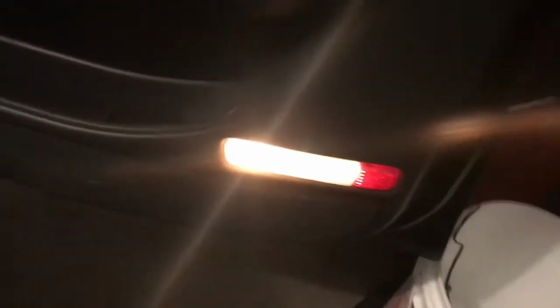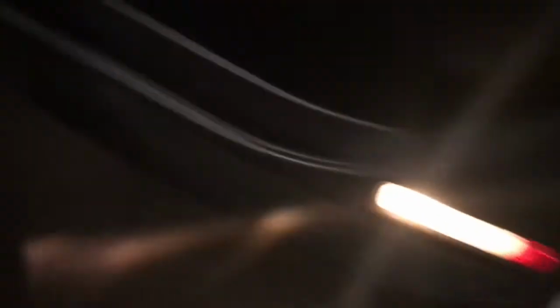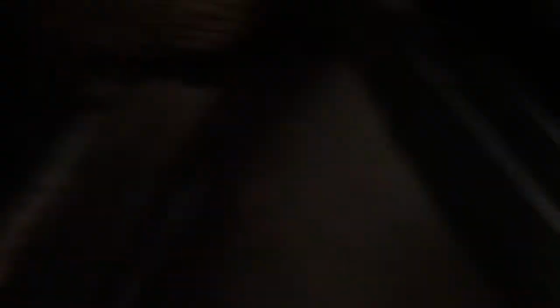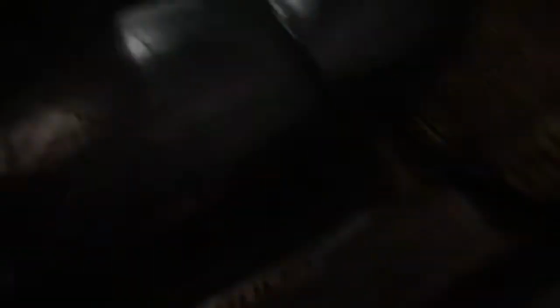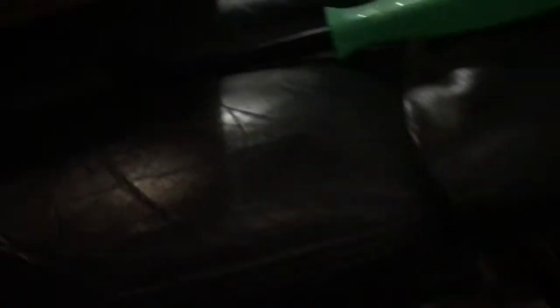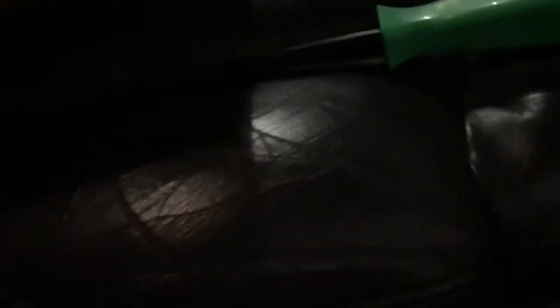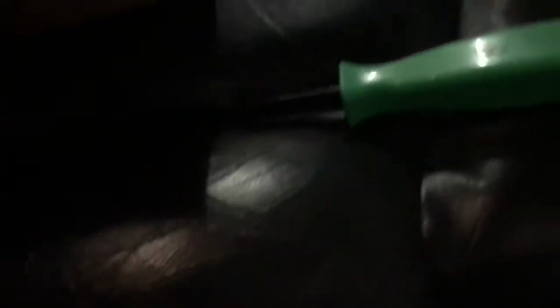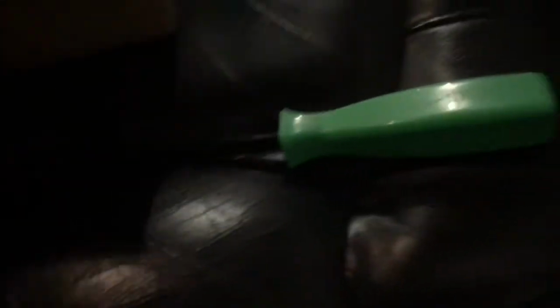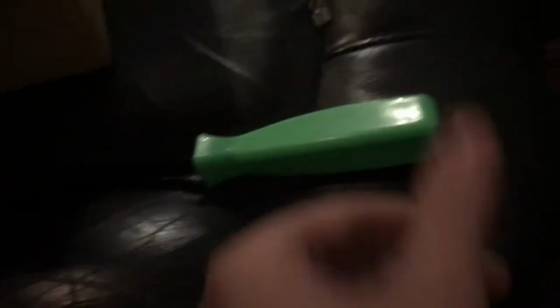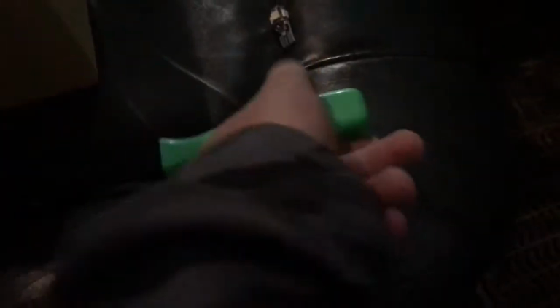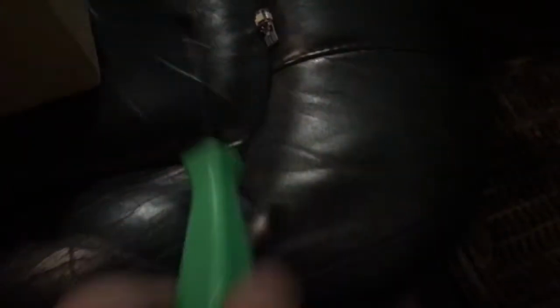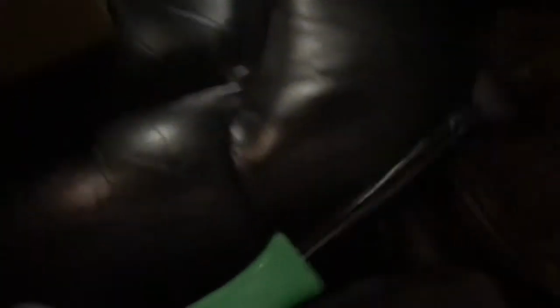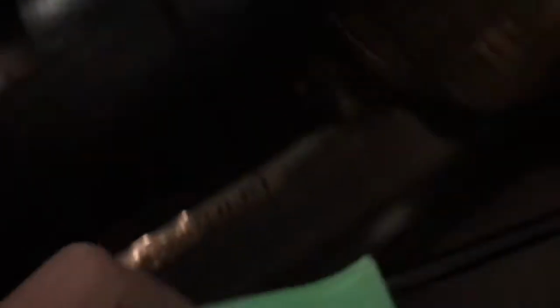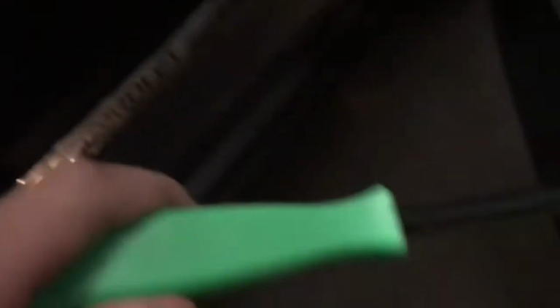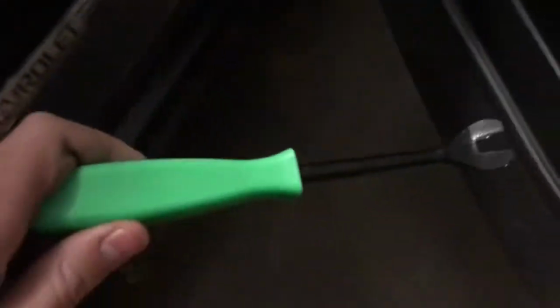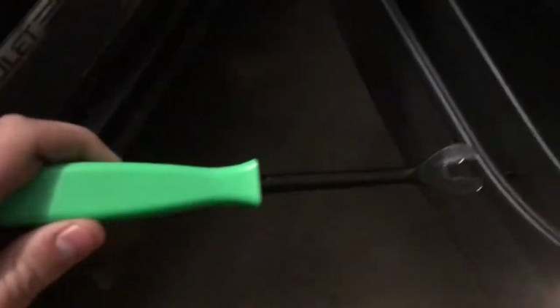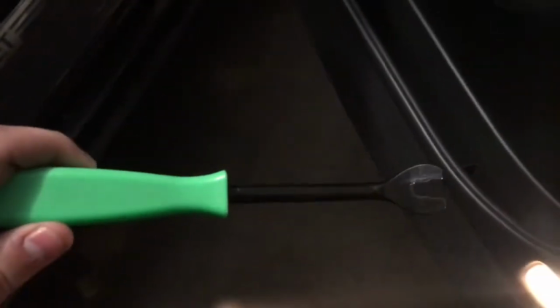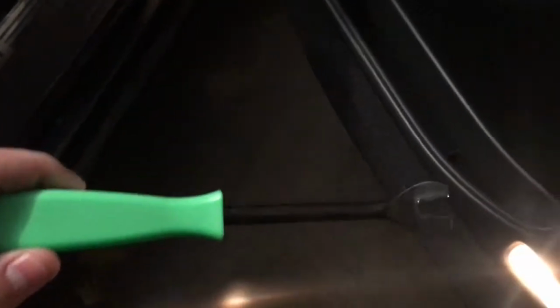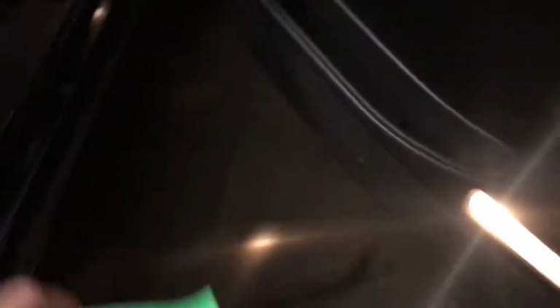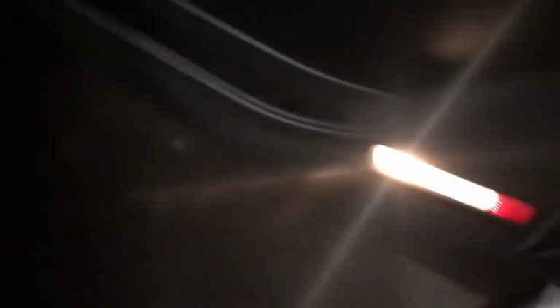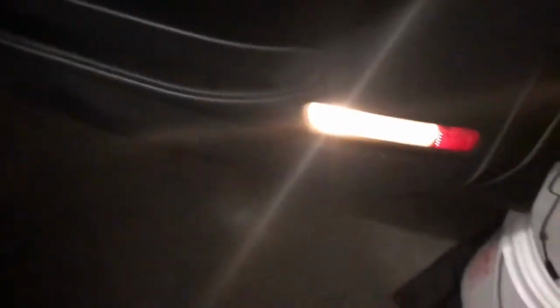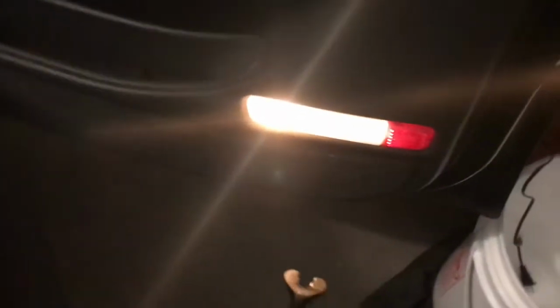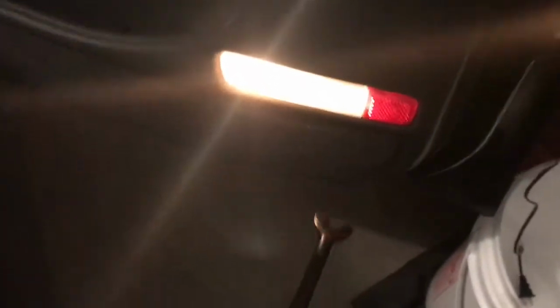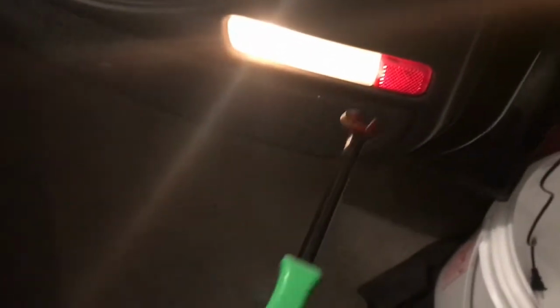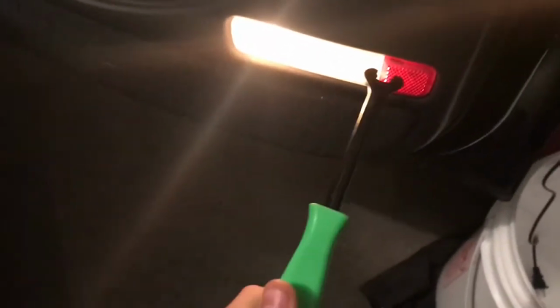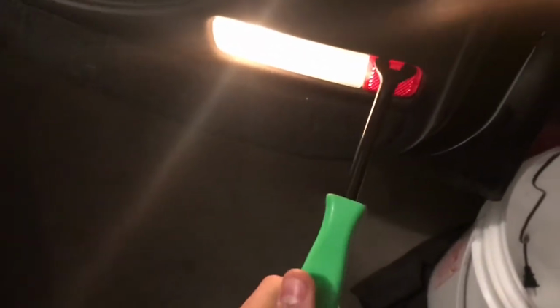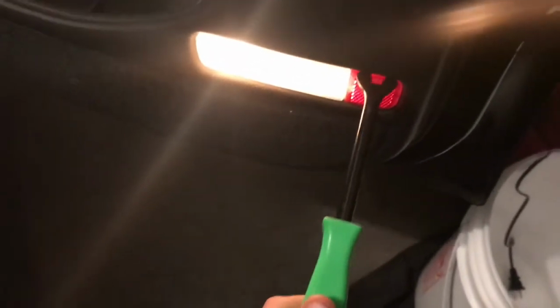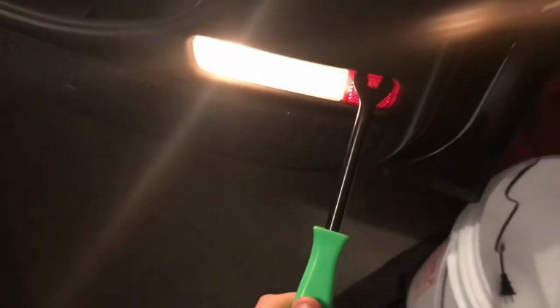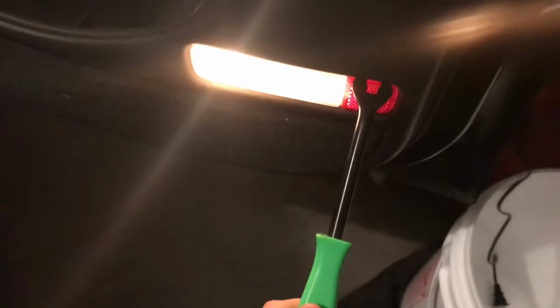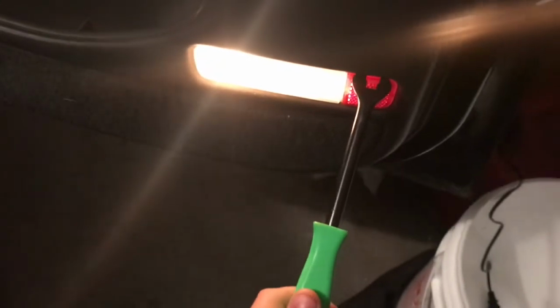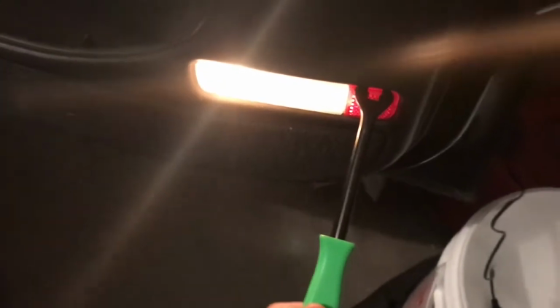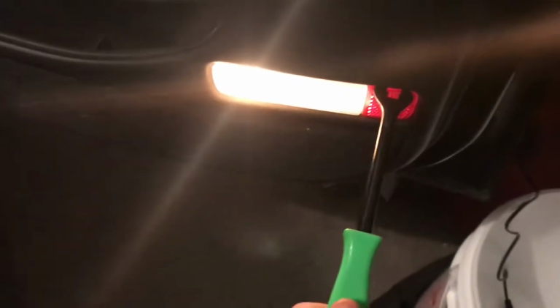In my case I'm just gonna be using a trim panel tool, and what you do is just go up in this top corner by where the light or the red light is.